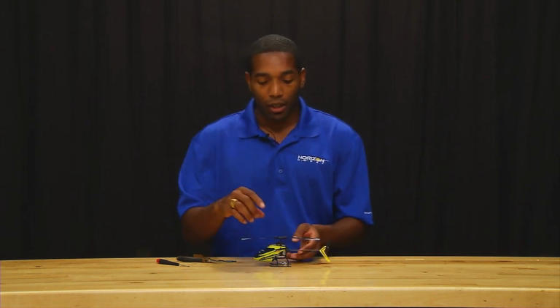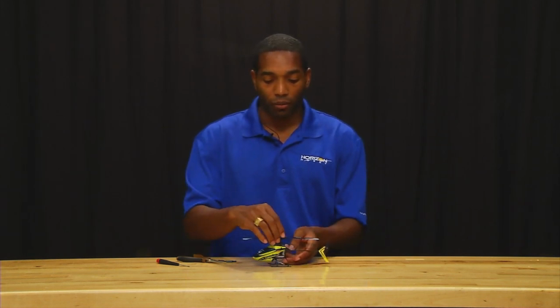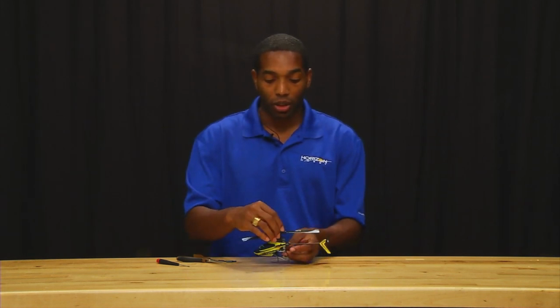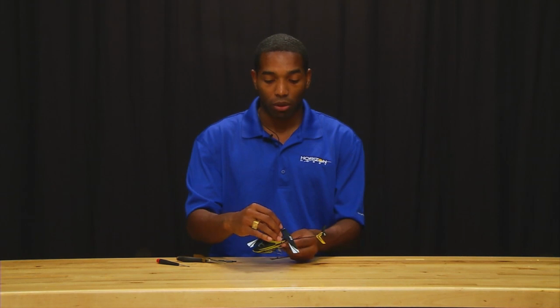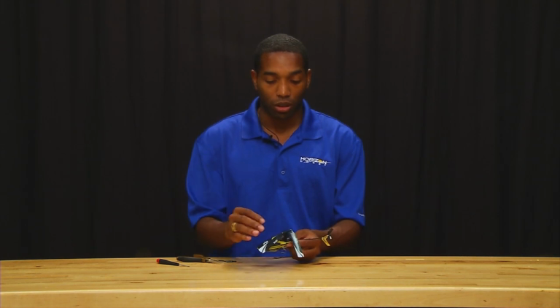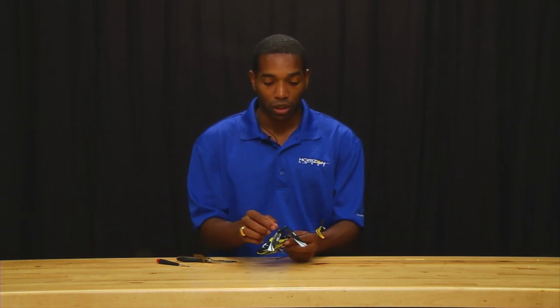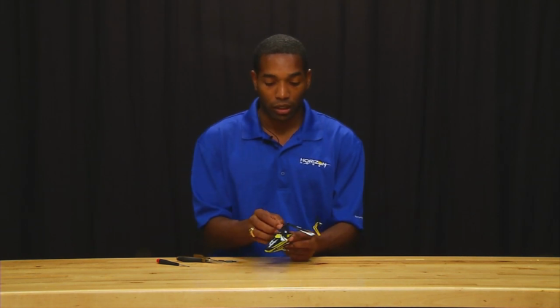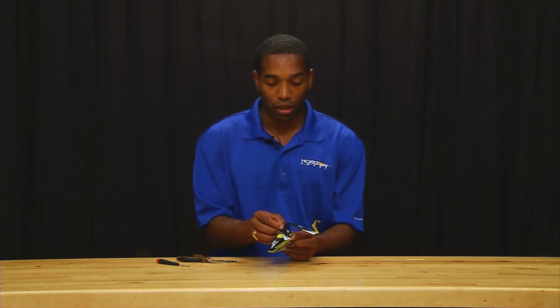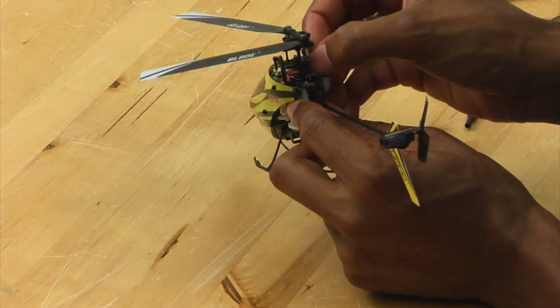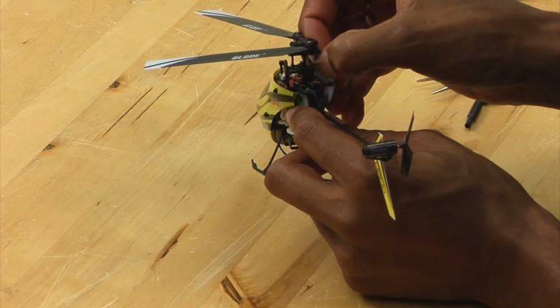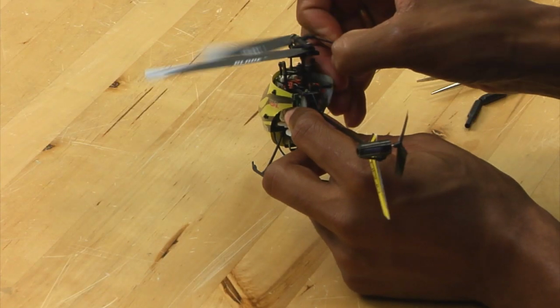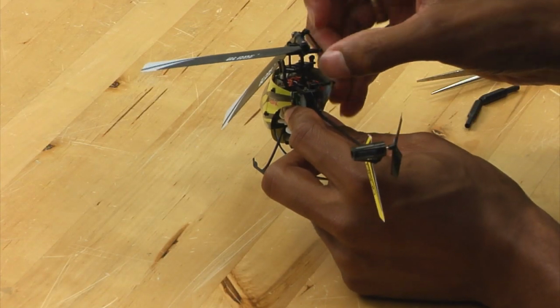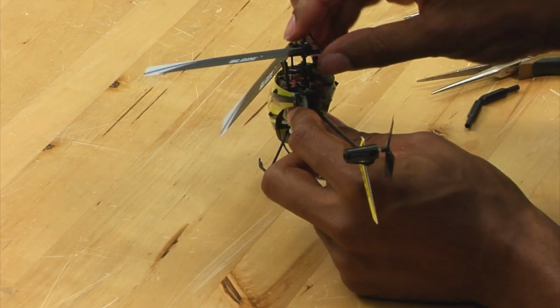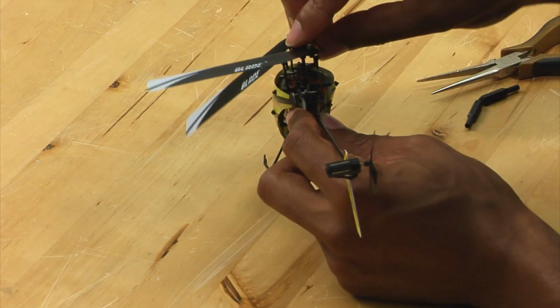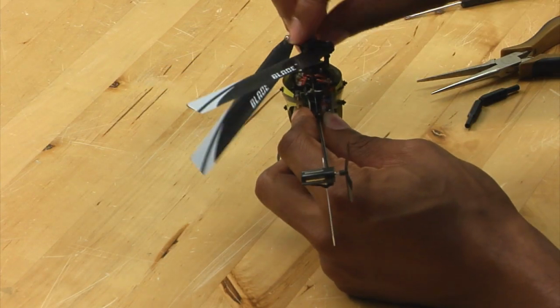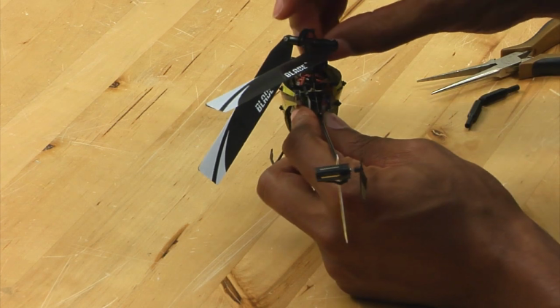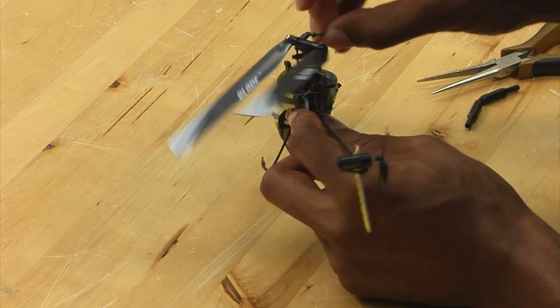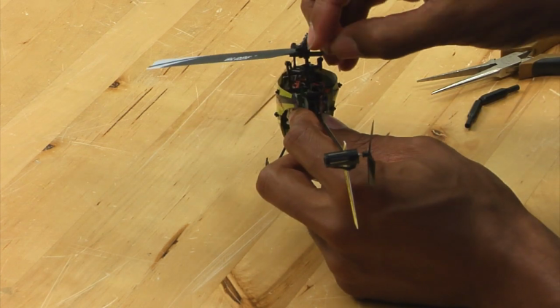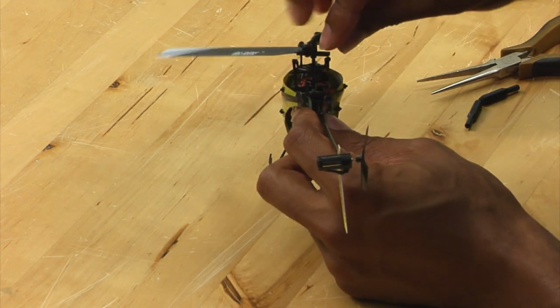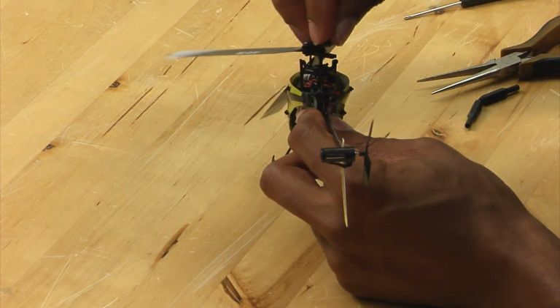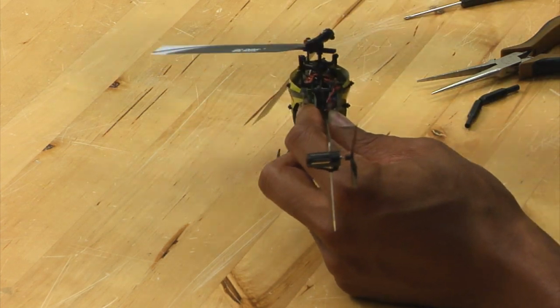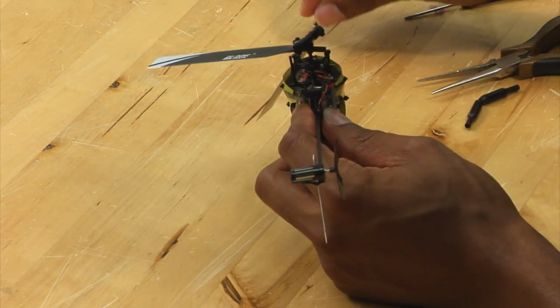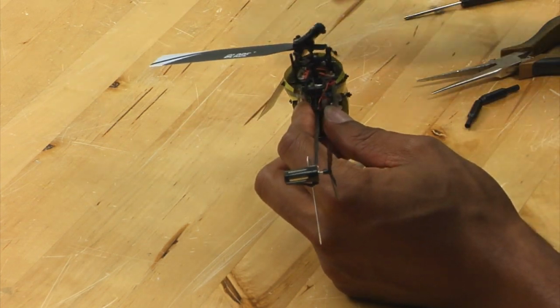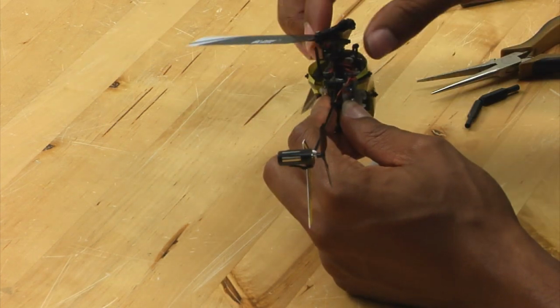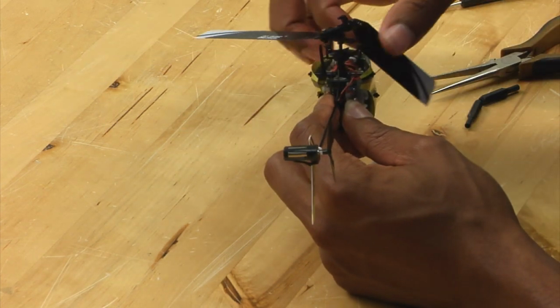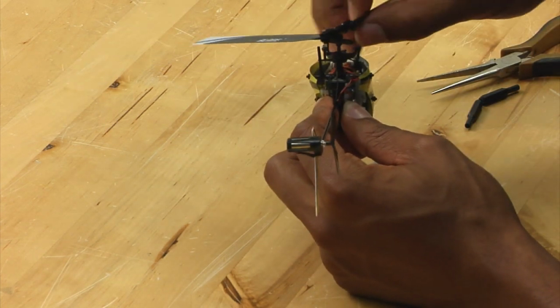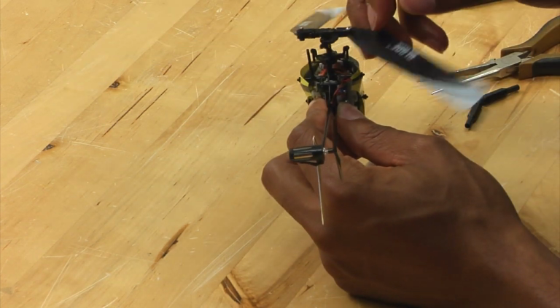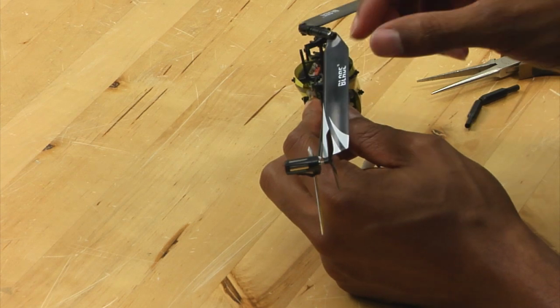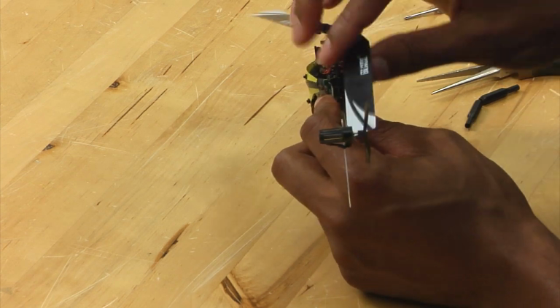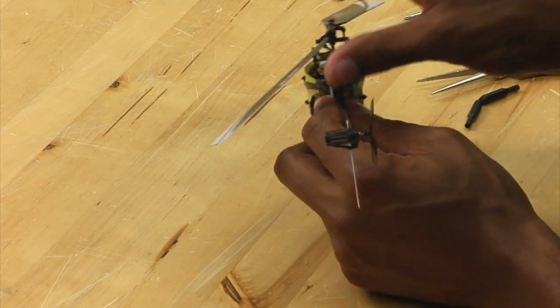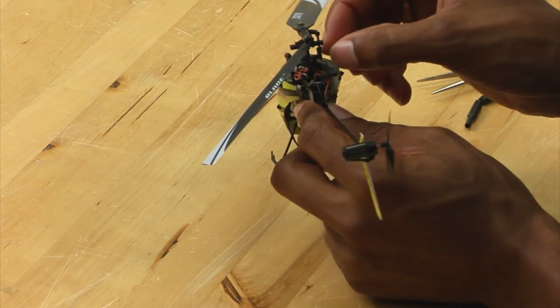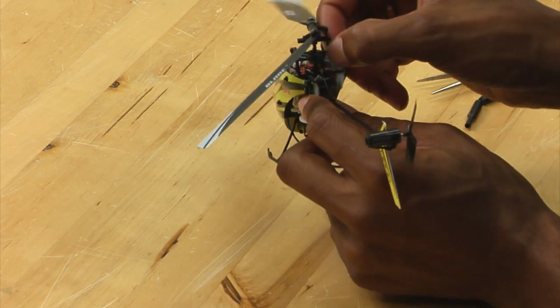To start out, what we are going to do is simply remove the links from the rotor head. Simply carefully pop these off.